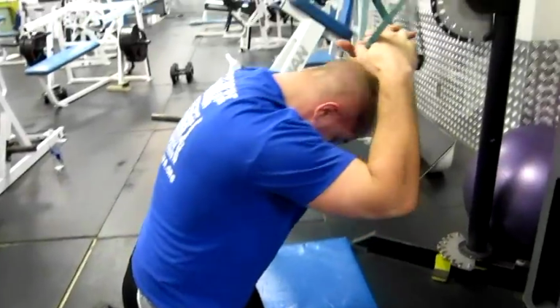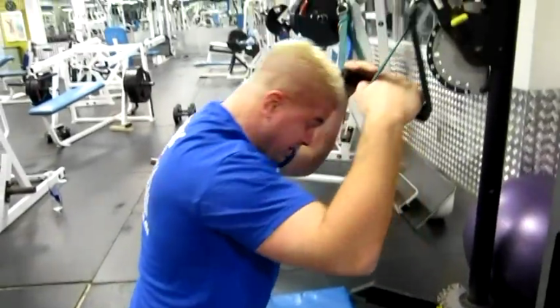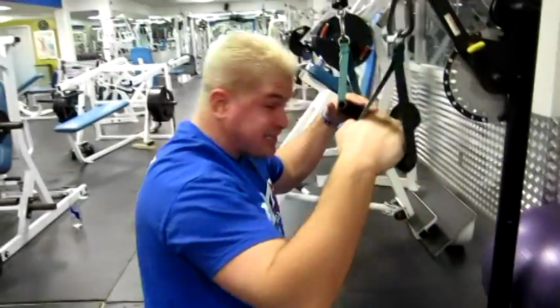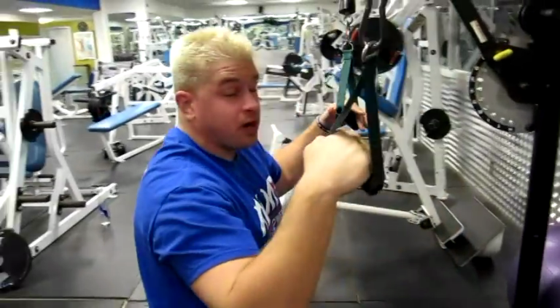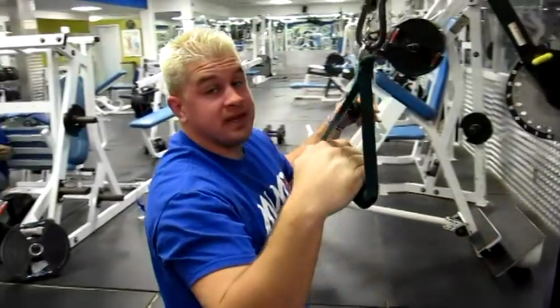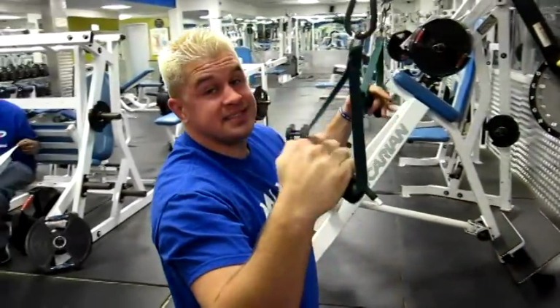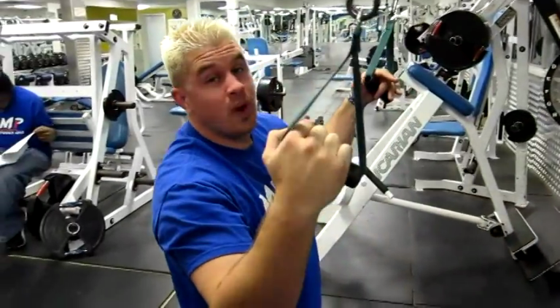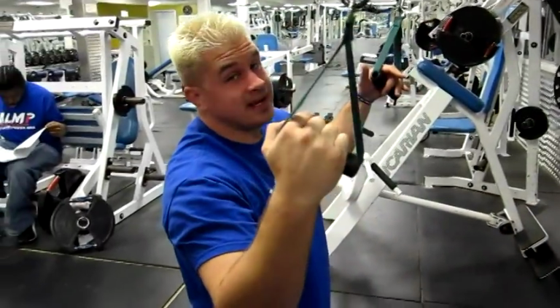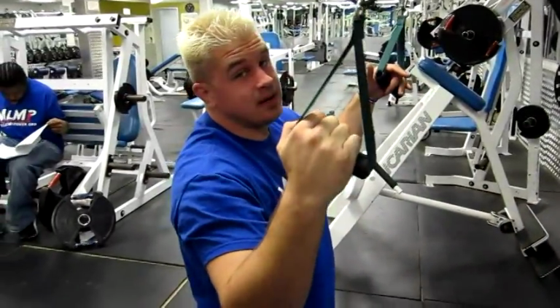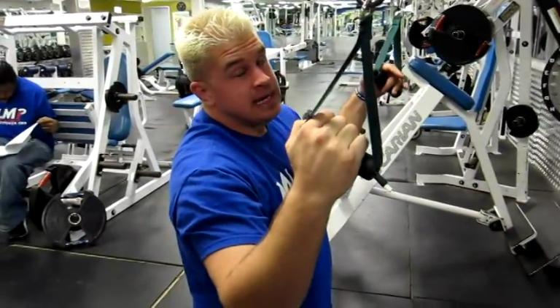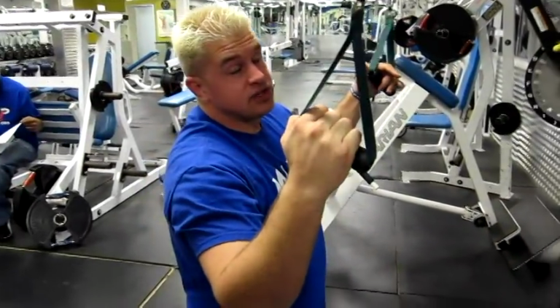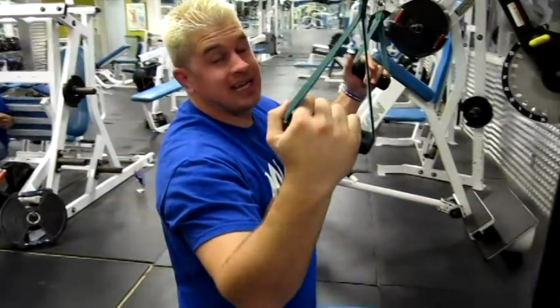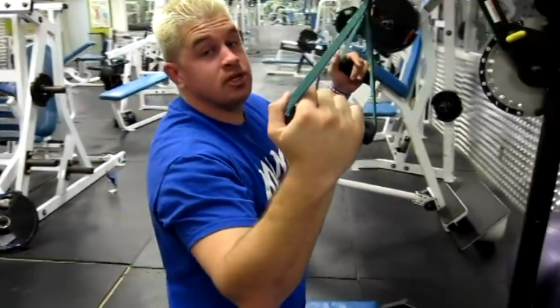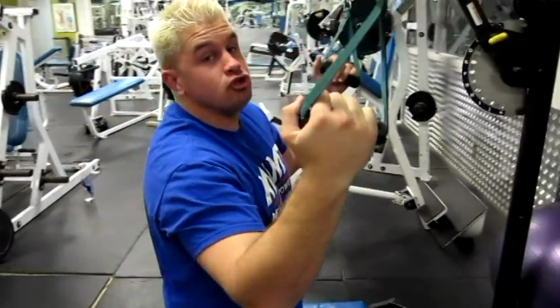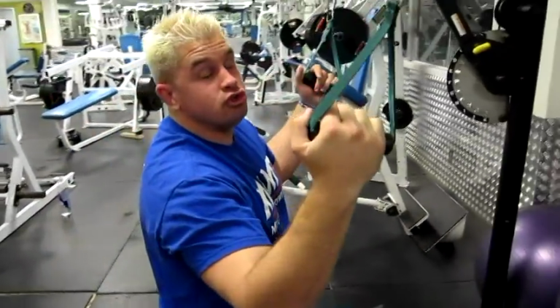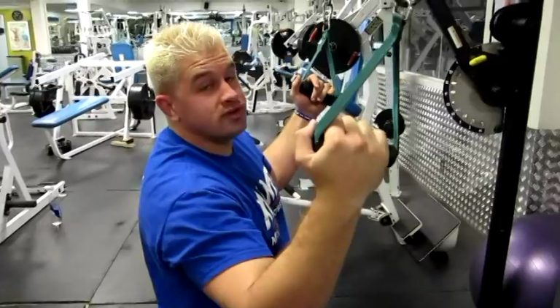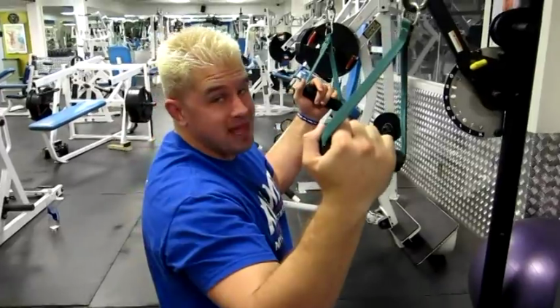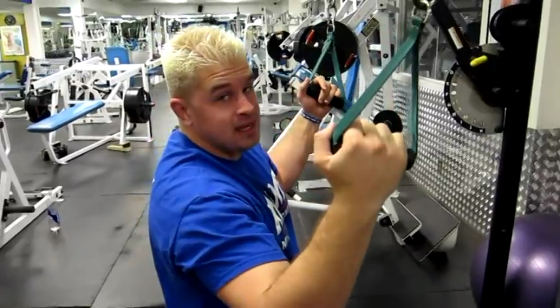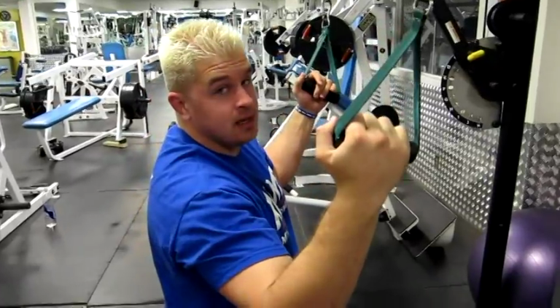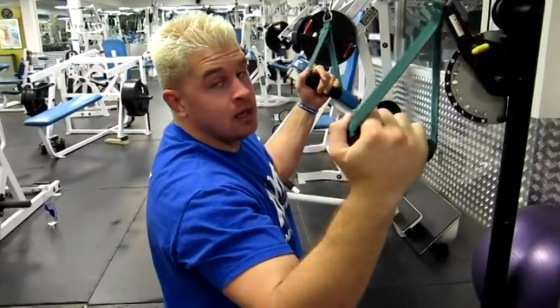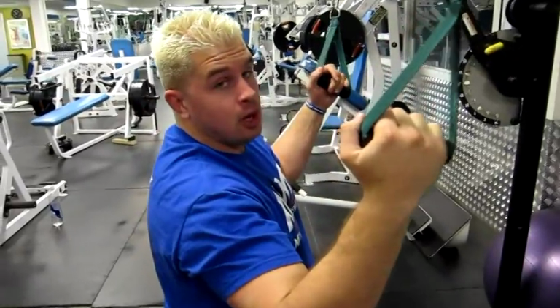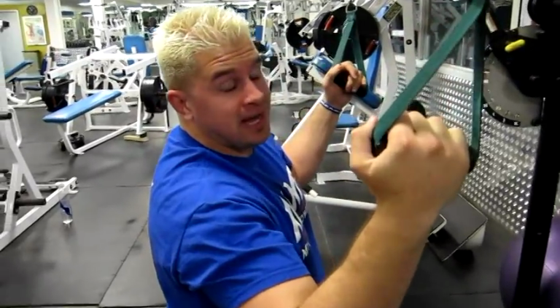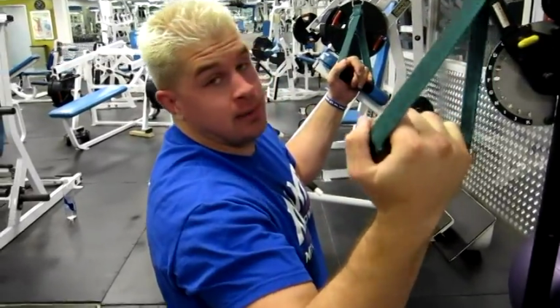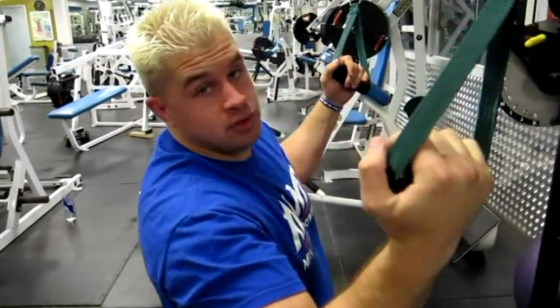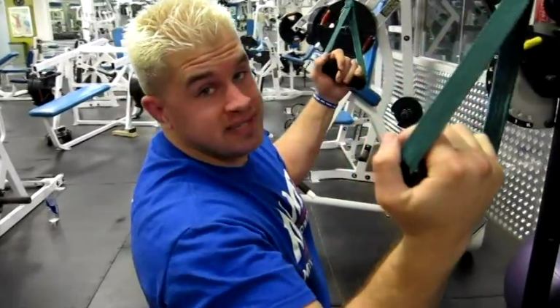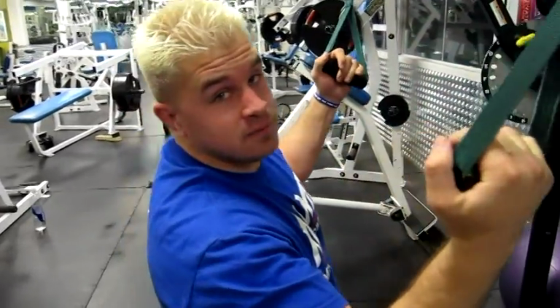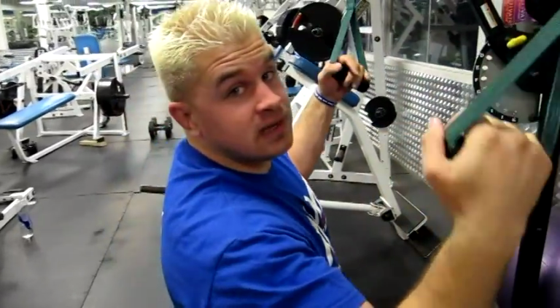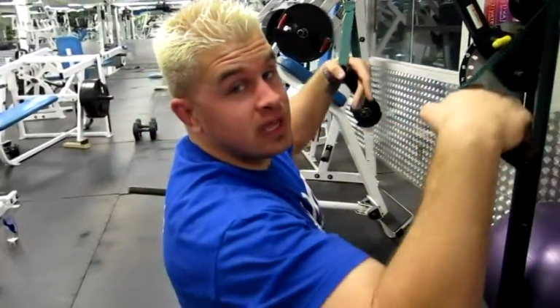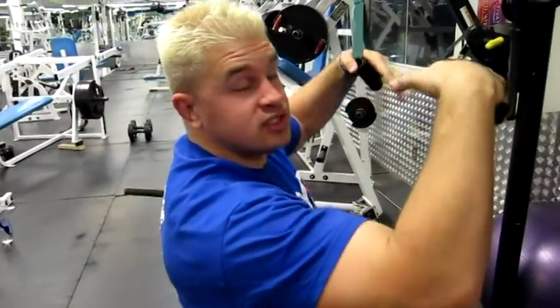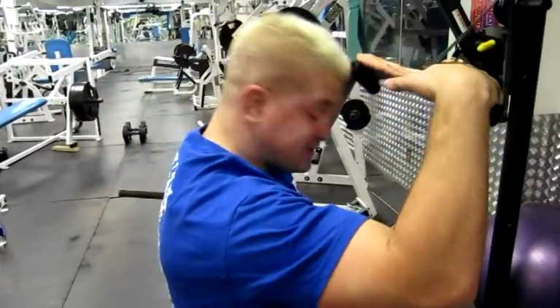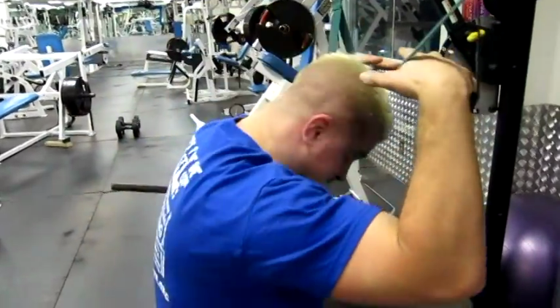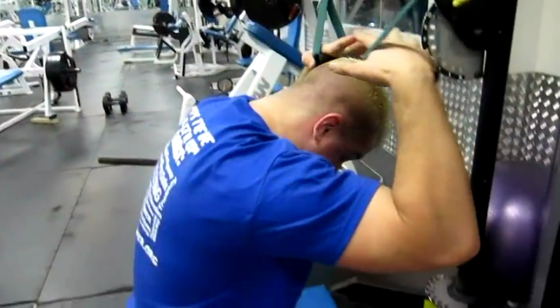Now the nice part of this is it's weighted, so you're not going to be able to usually do as many. But I'm going to do another 10-15 for you guys so you can see it.